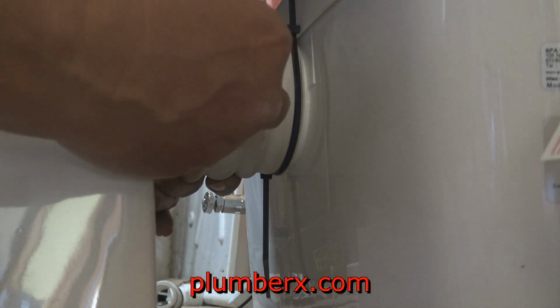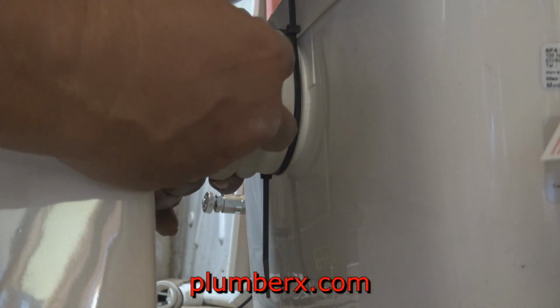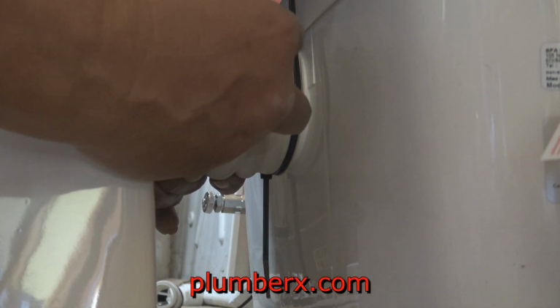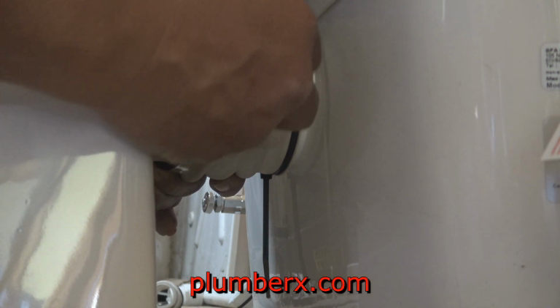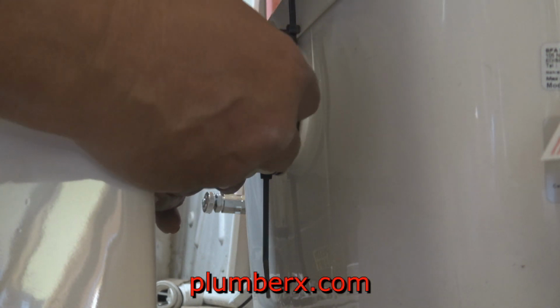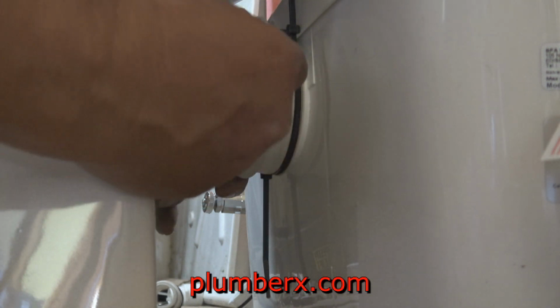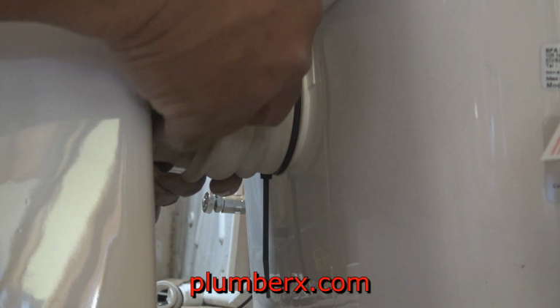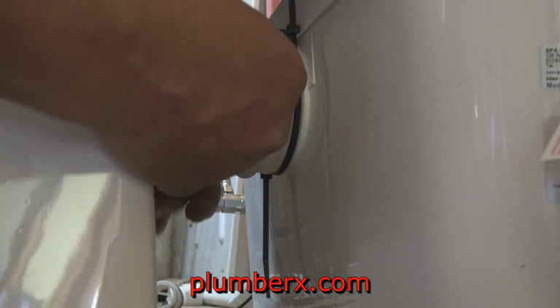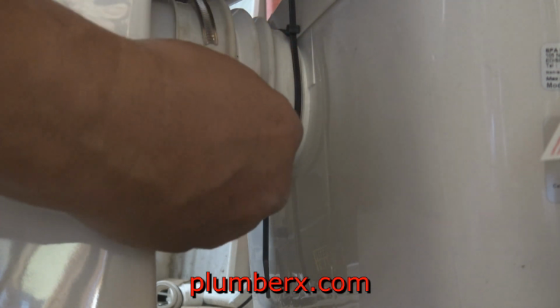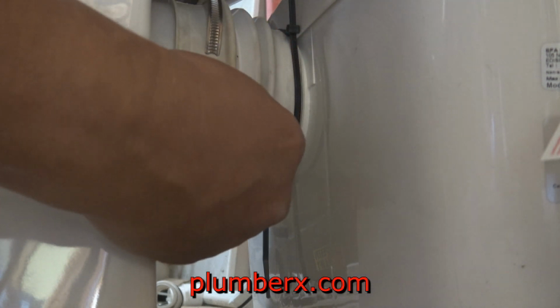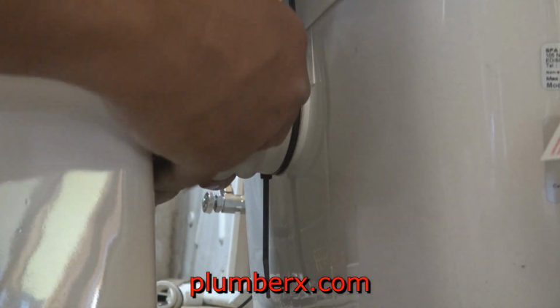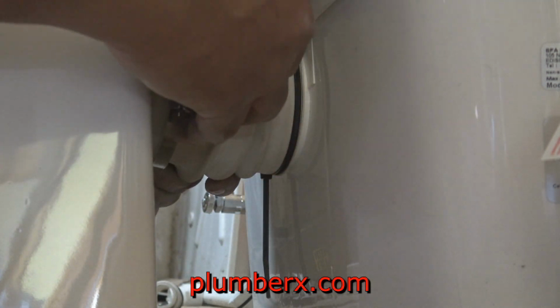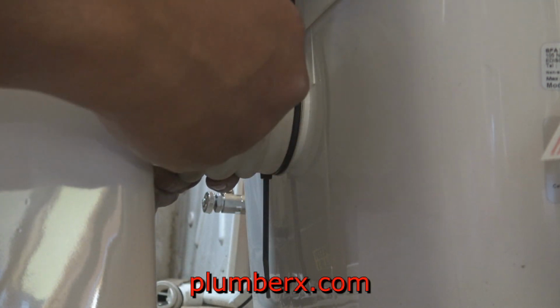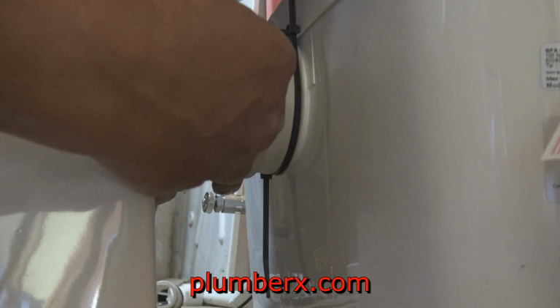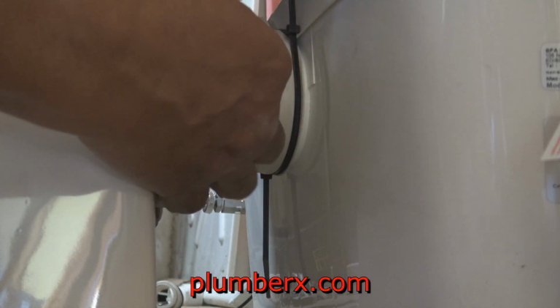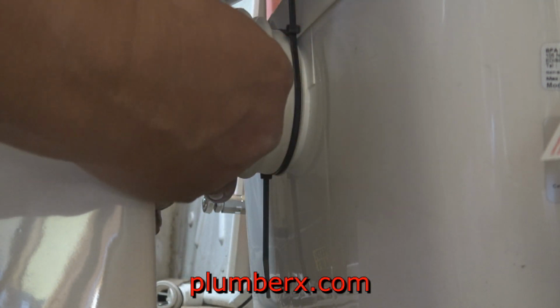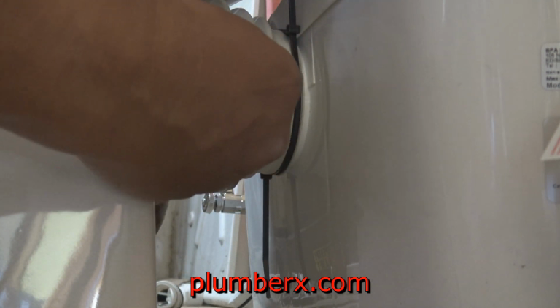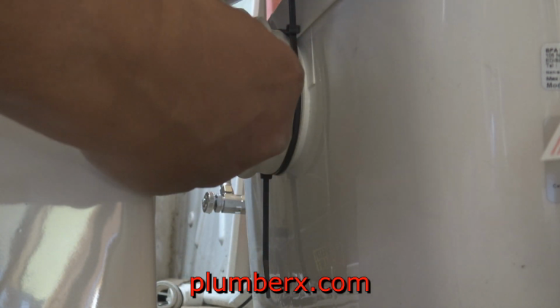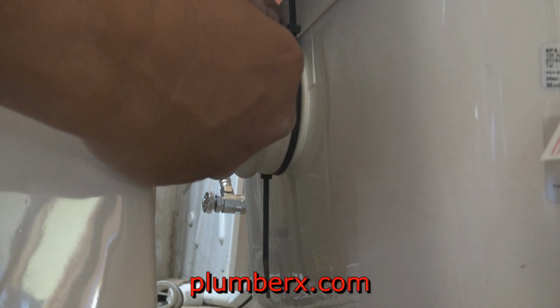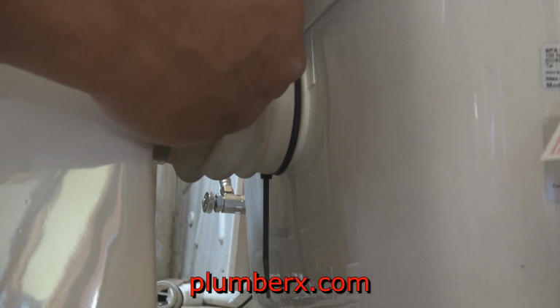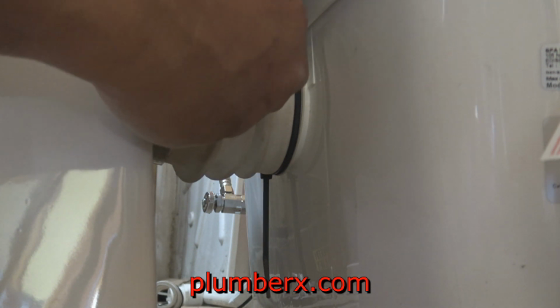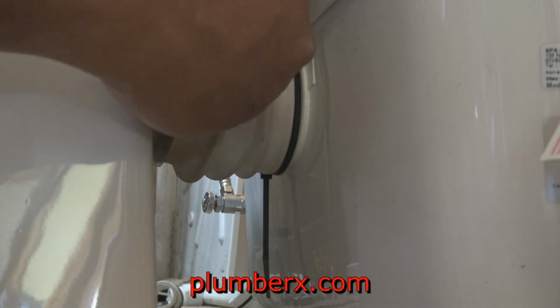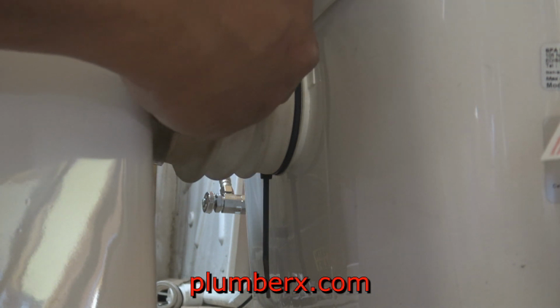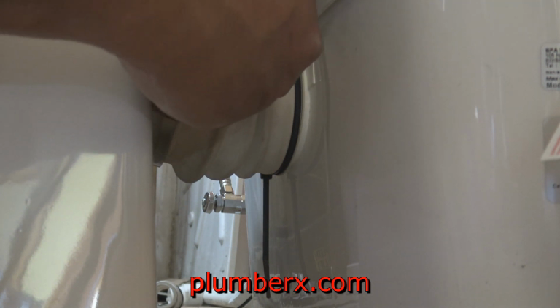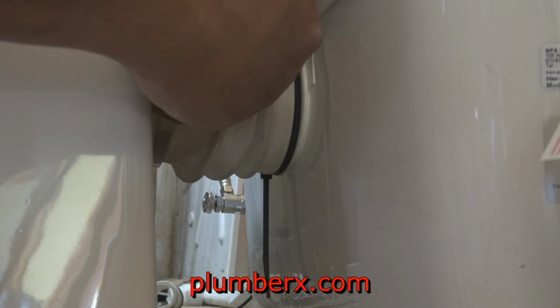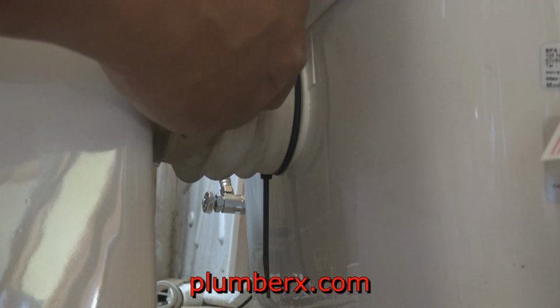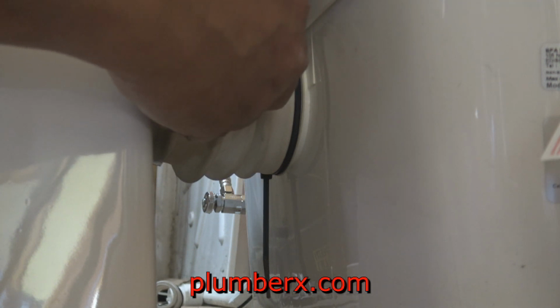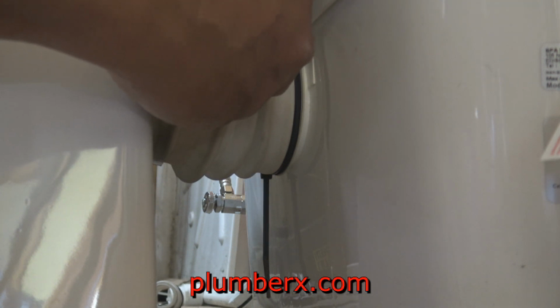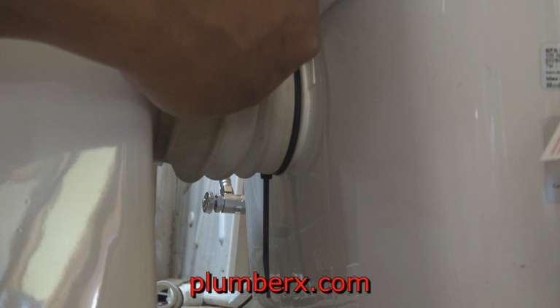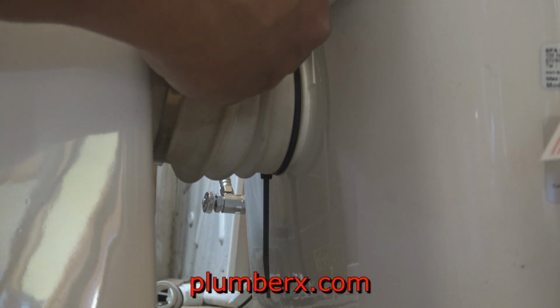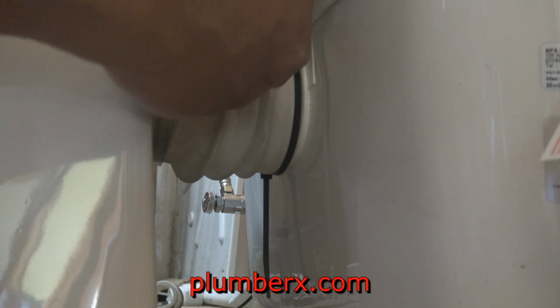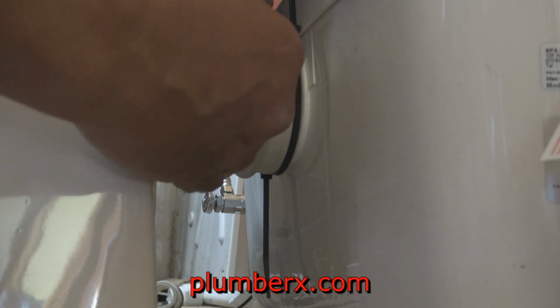This is probably one of the hardest parts of this application because it's a little tight area, but once you've got it, you're good. It was a little tricky working in this little spot here.